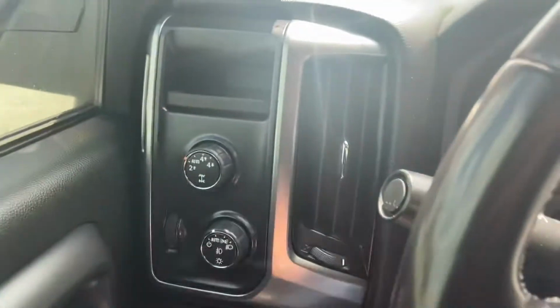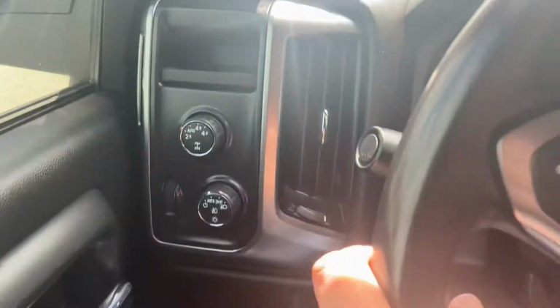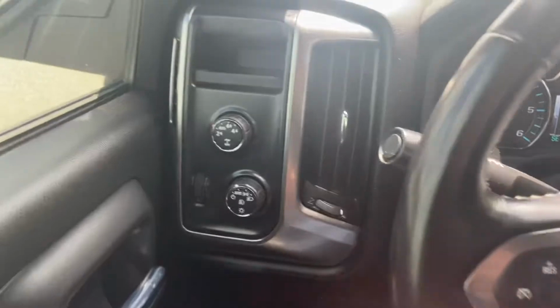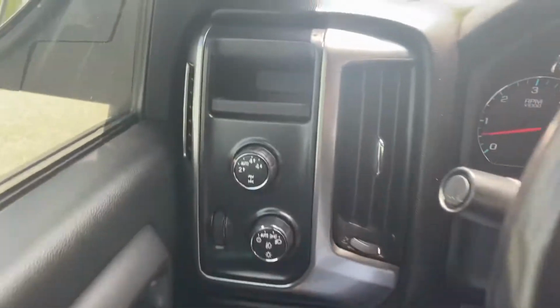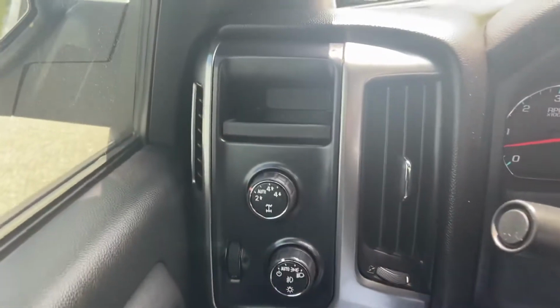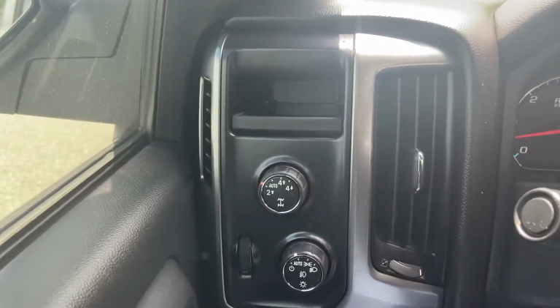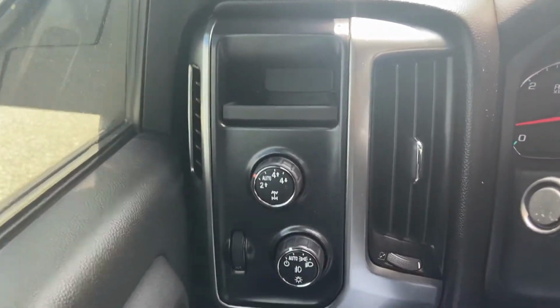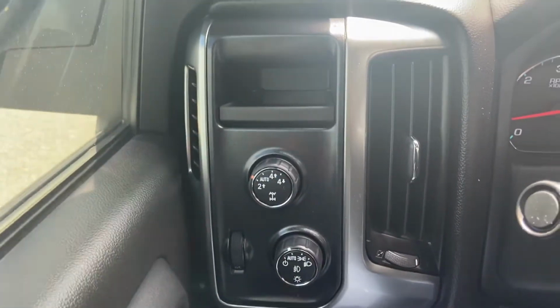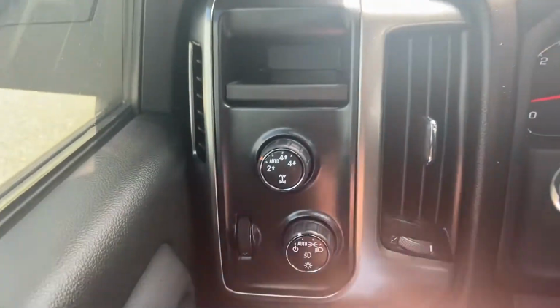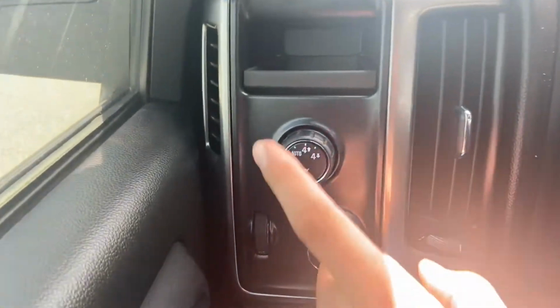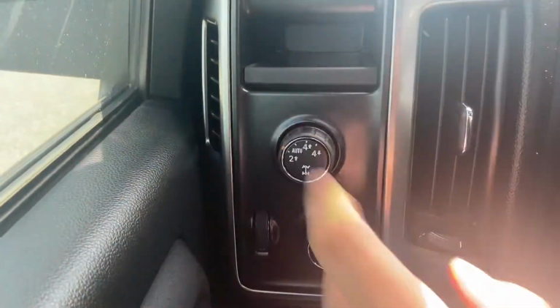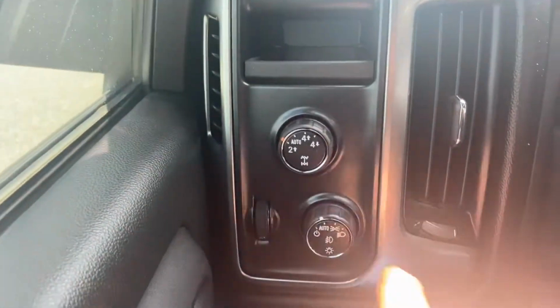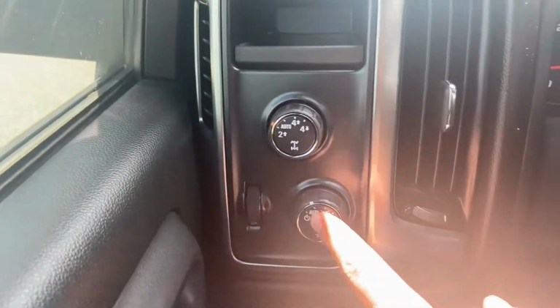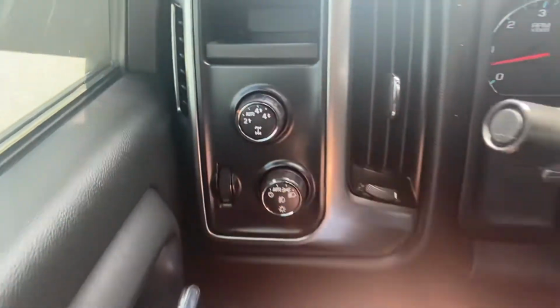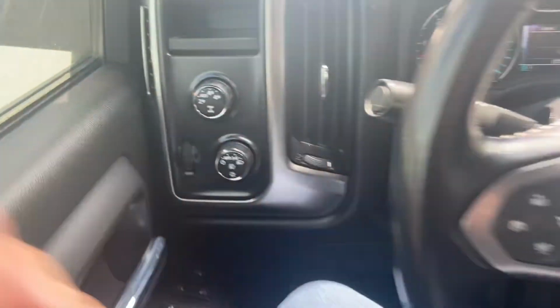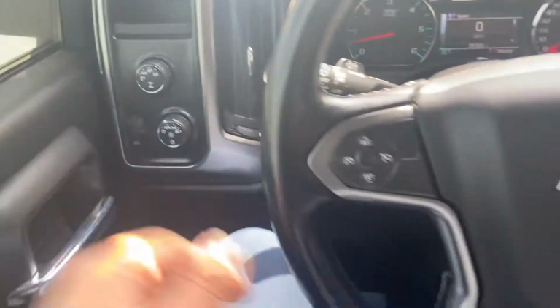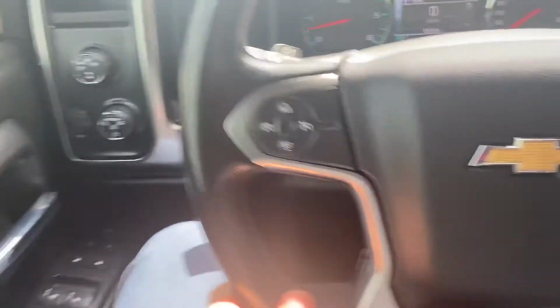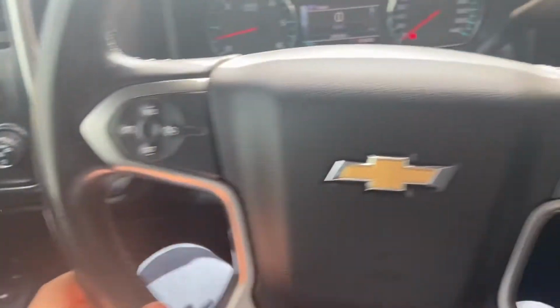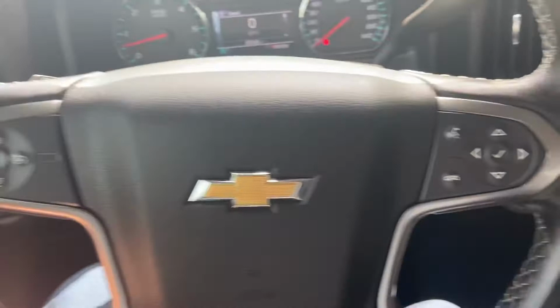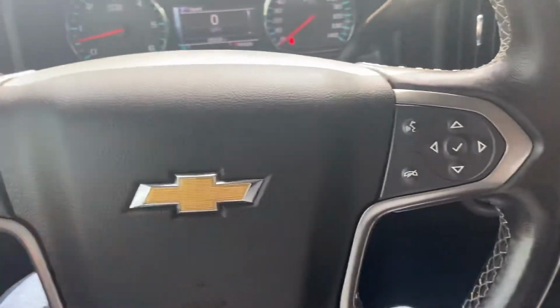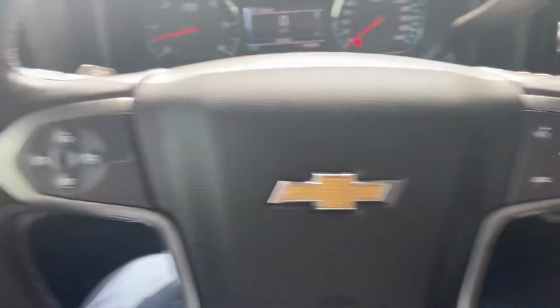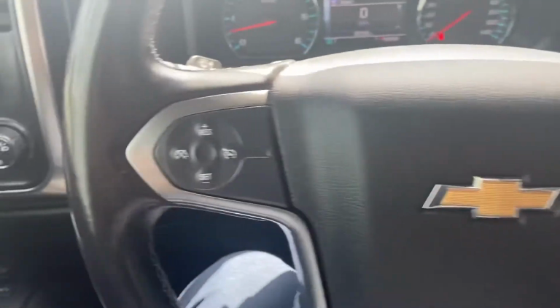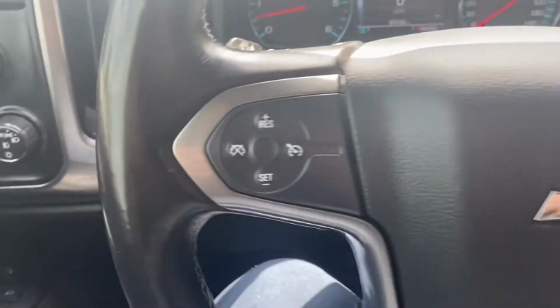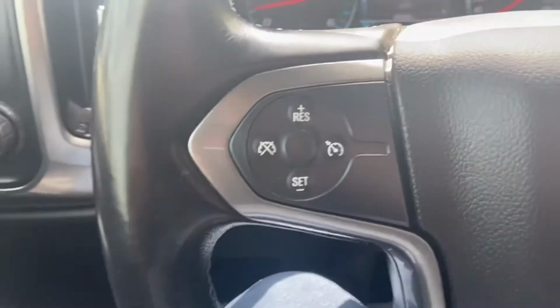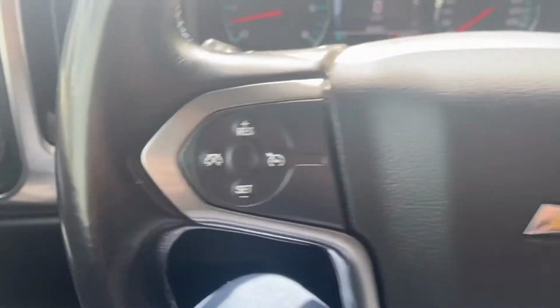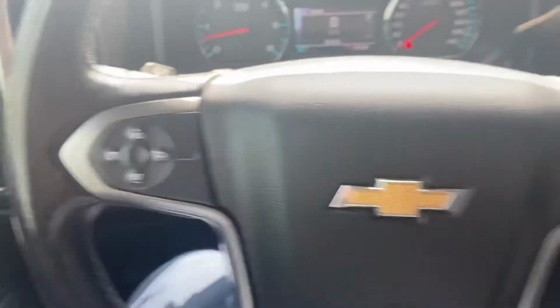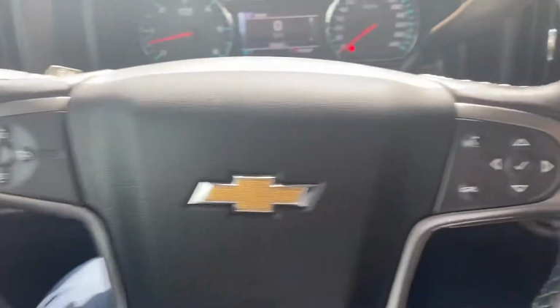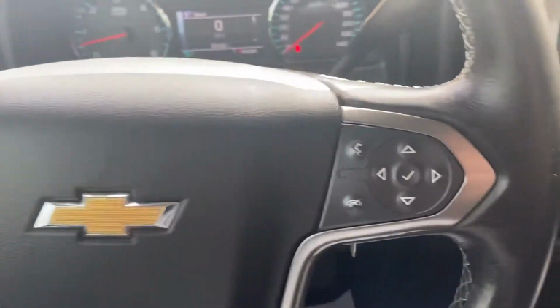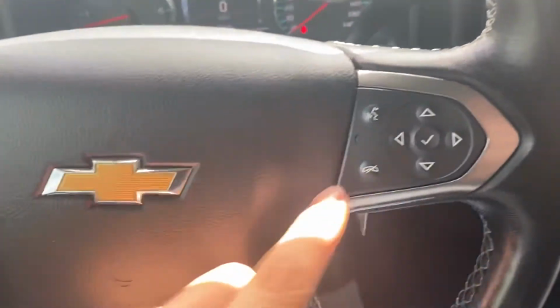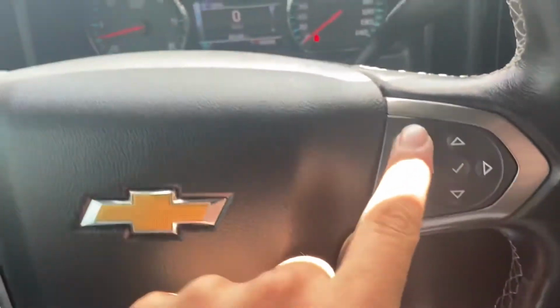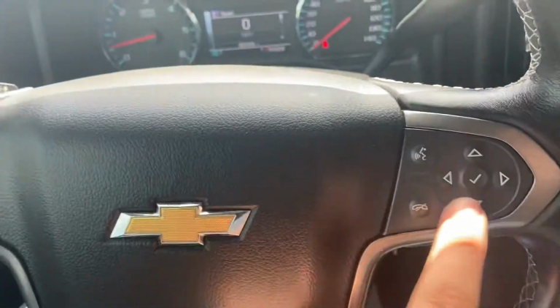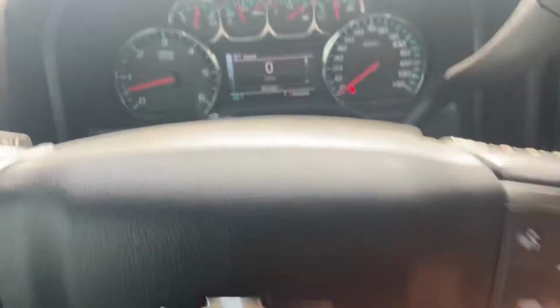Go ahead and step on inside here. To the left of the wheel you have your four-wheel drive and your lighting controls. There is some functionality on the wheel itself — to the left side you have your cruise control, and to the right side you have some buttons for your hands-free phone.